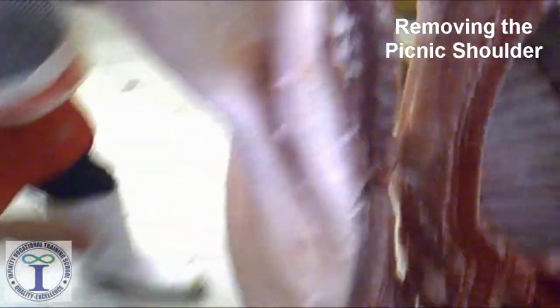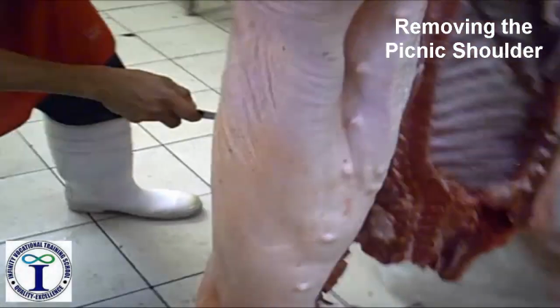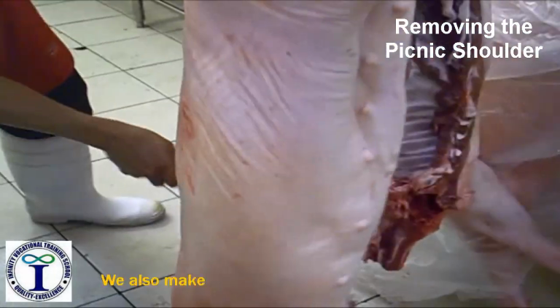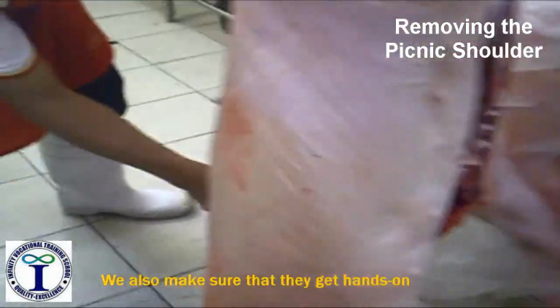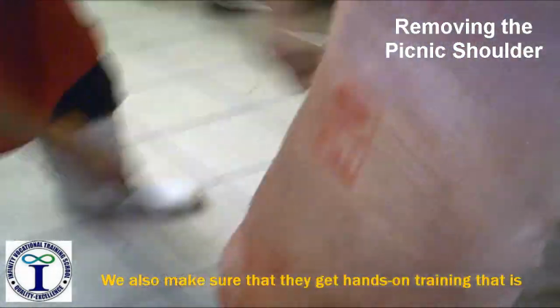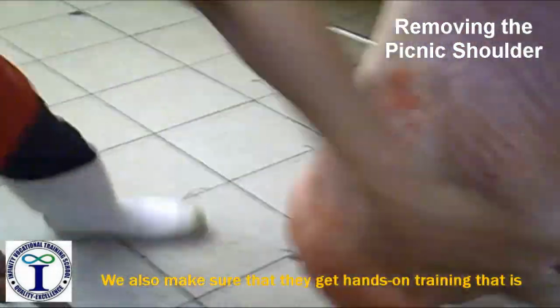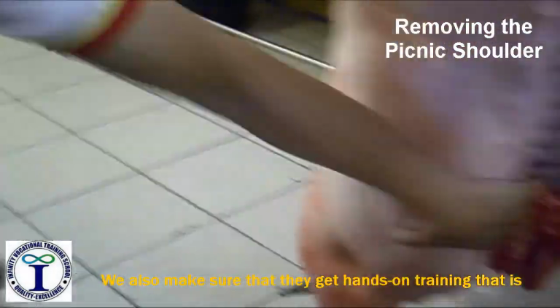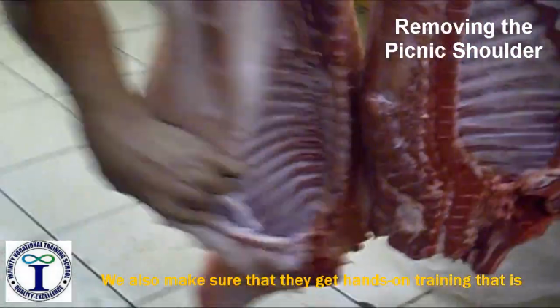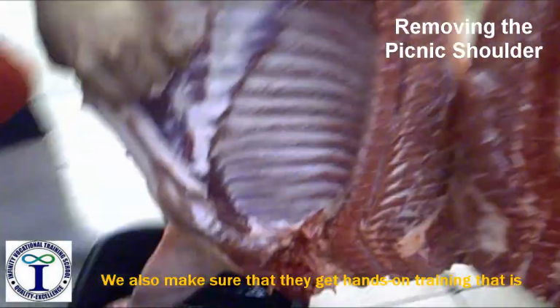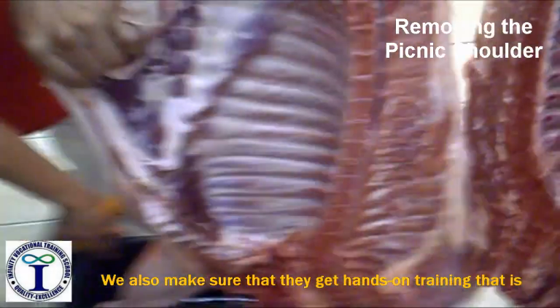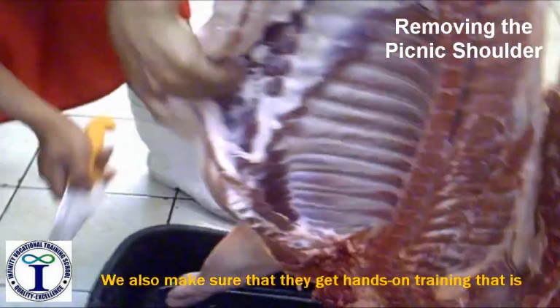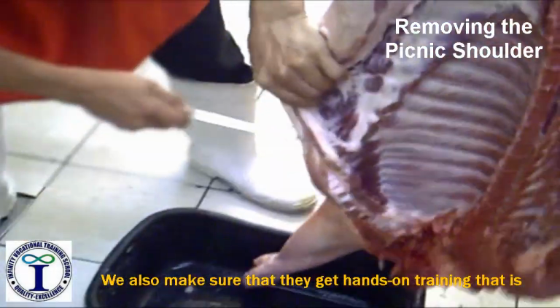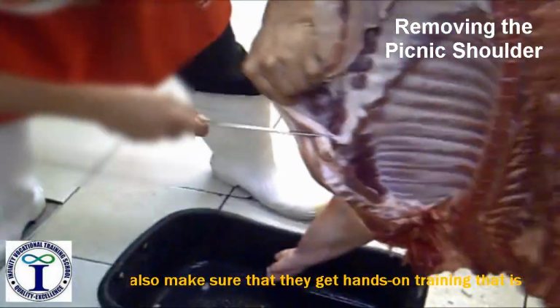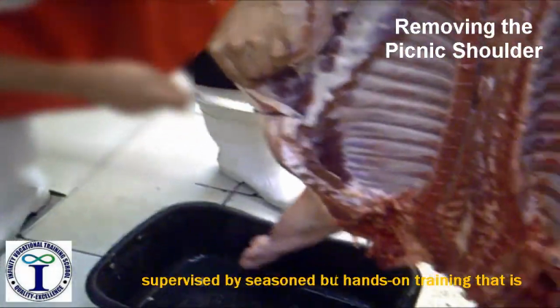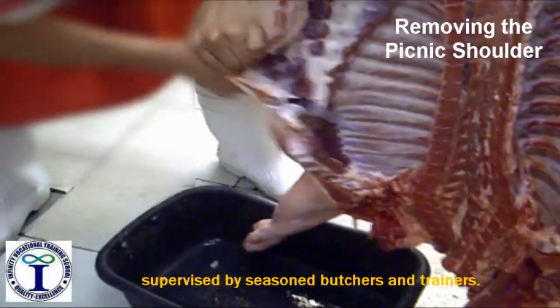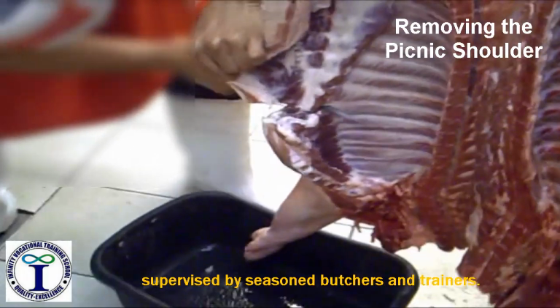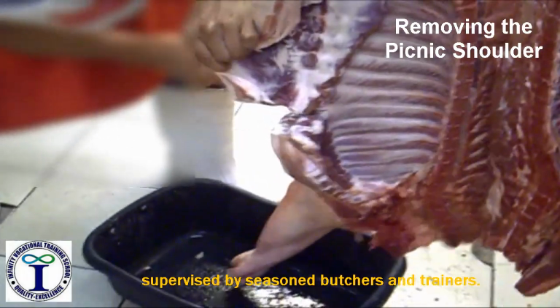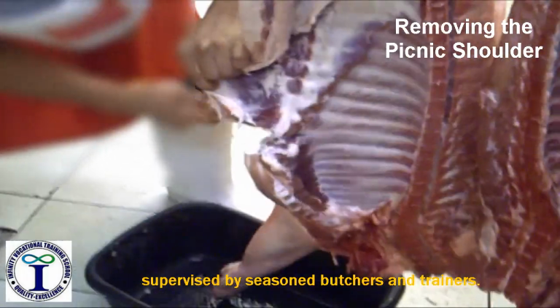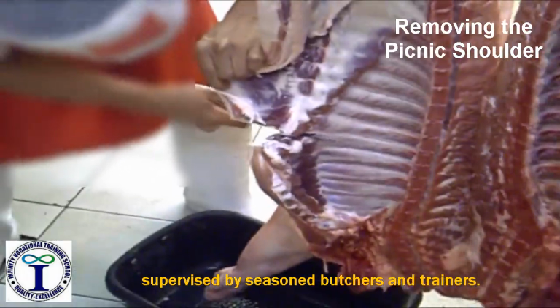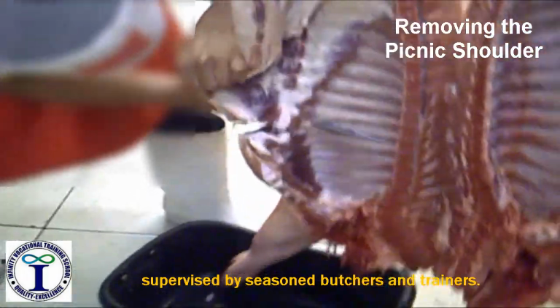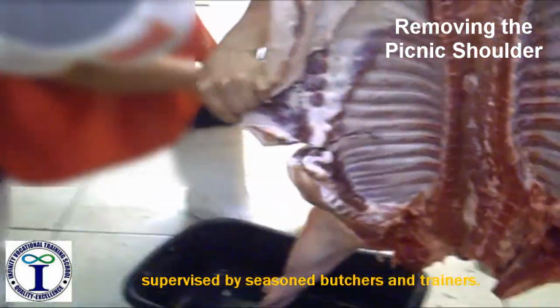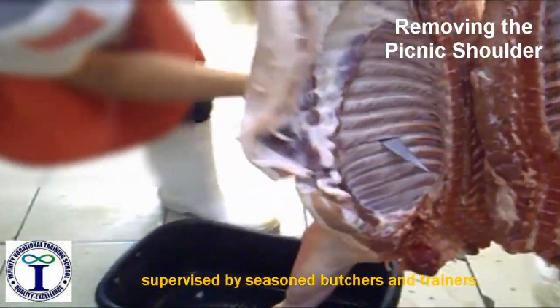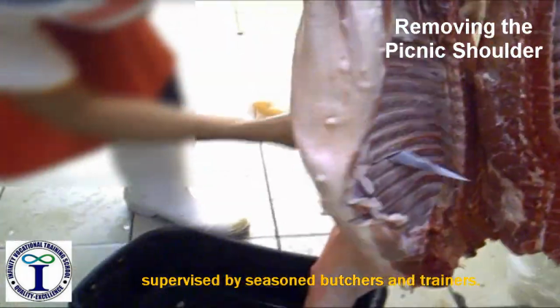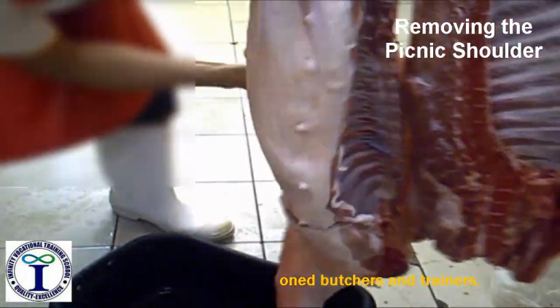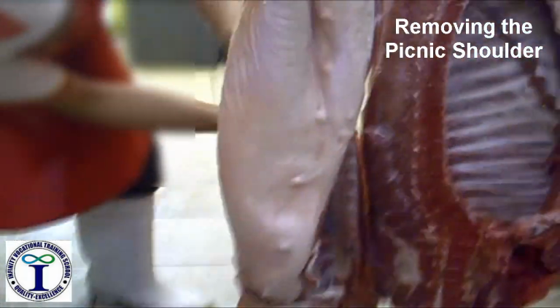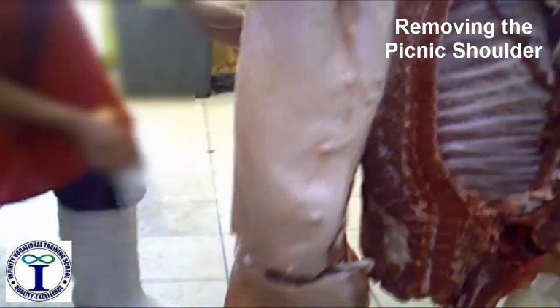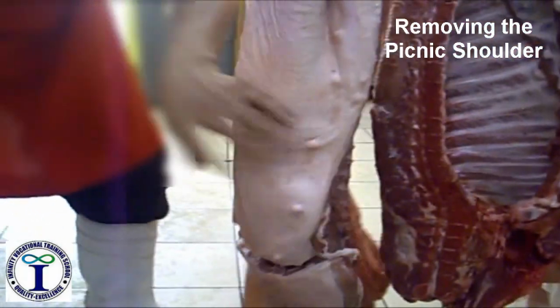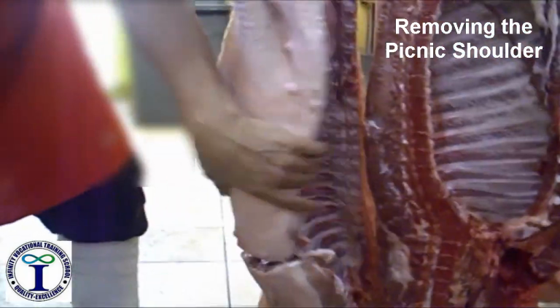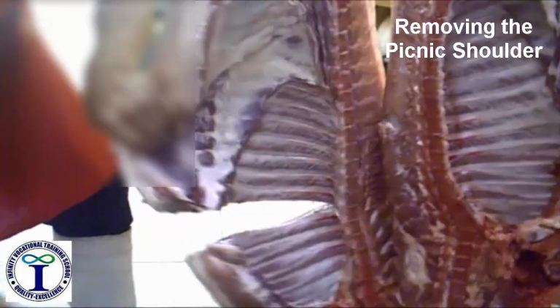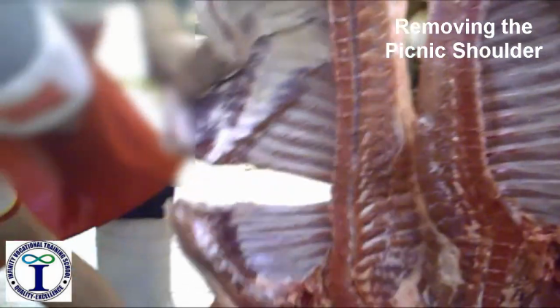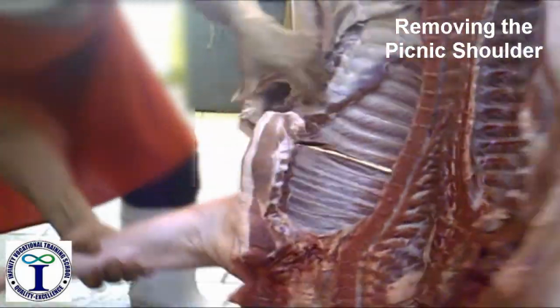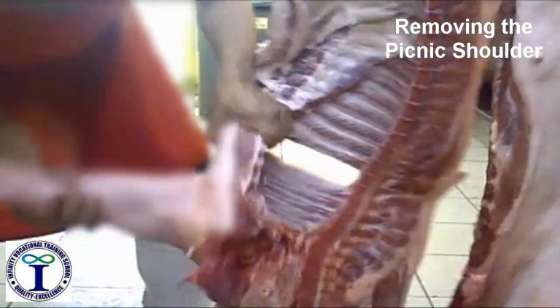Then we remove the picnic shoulder. This is the picnic shoulder.